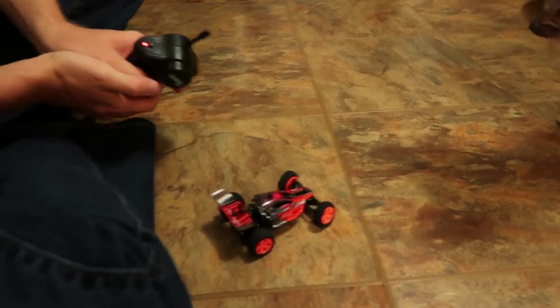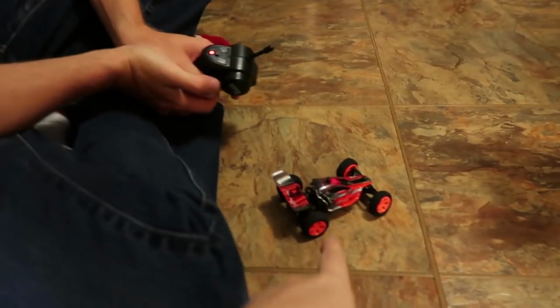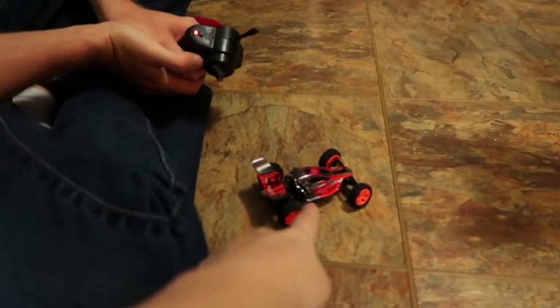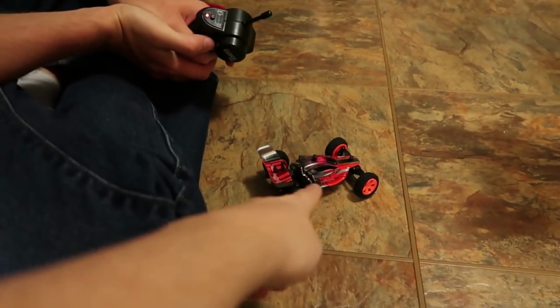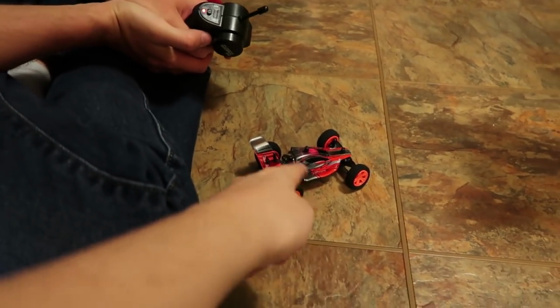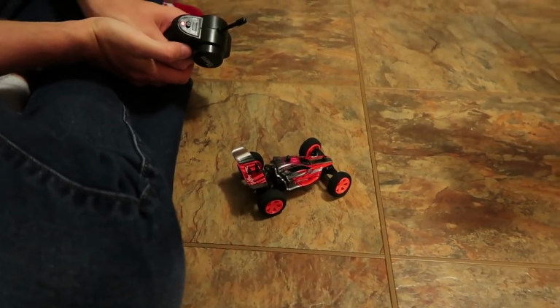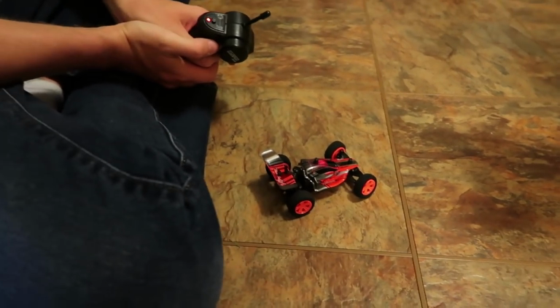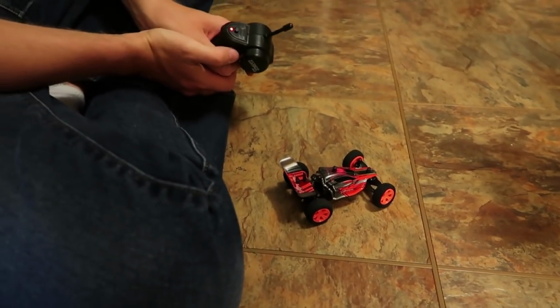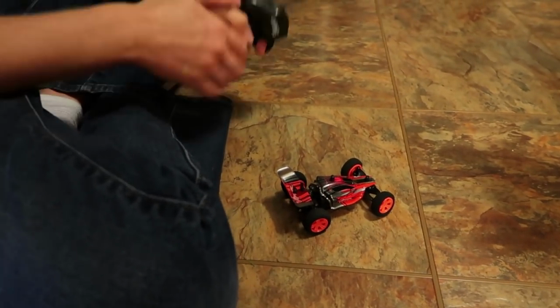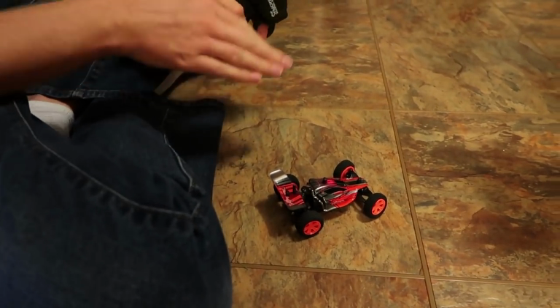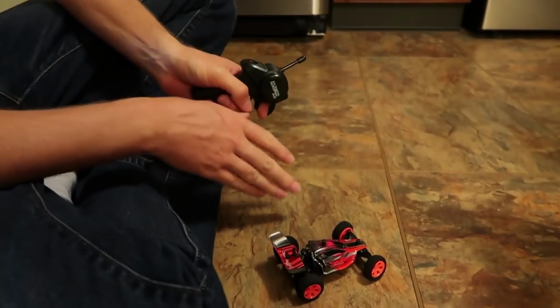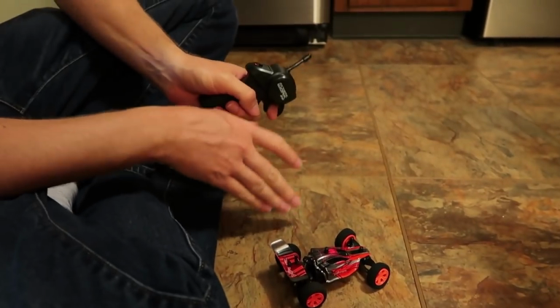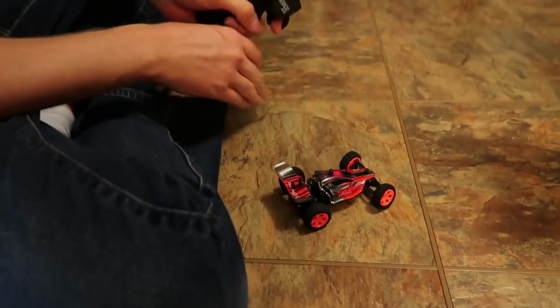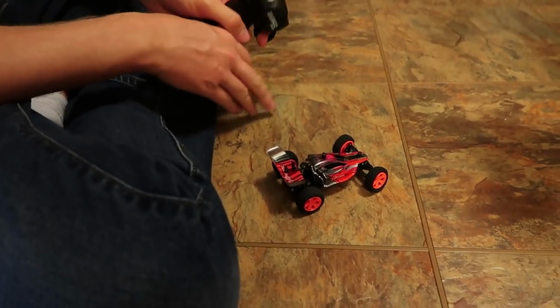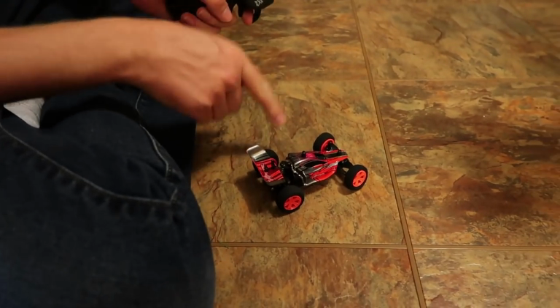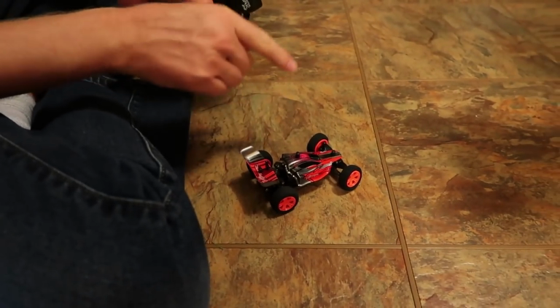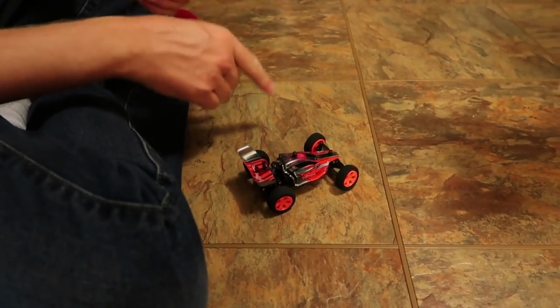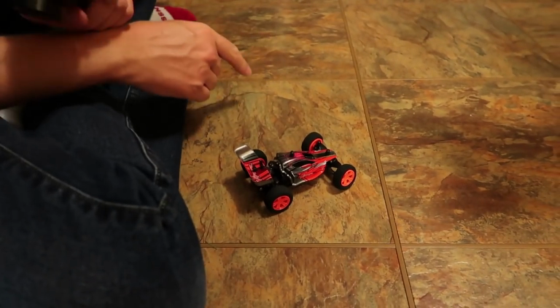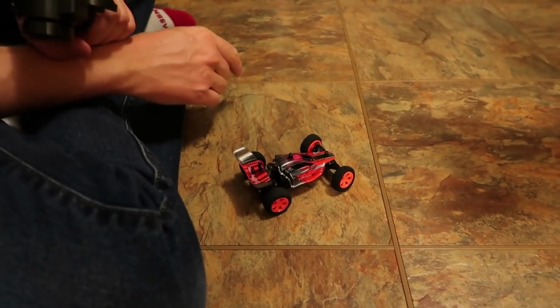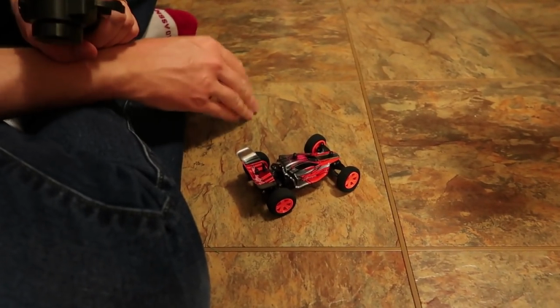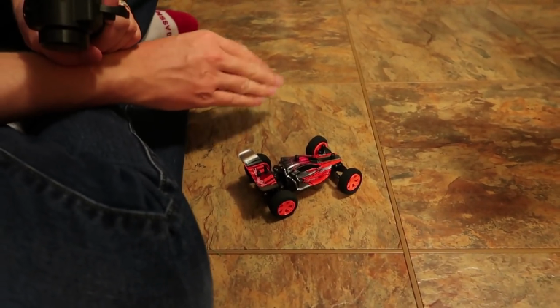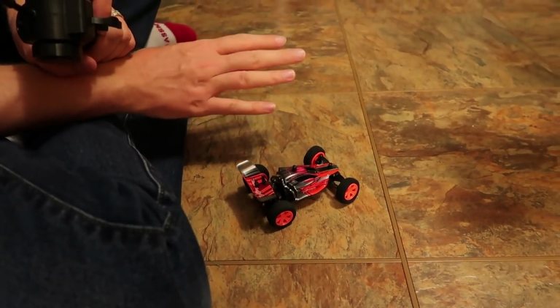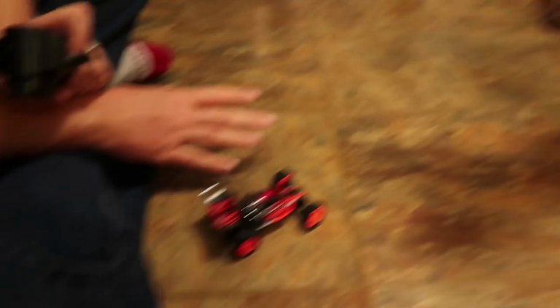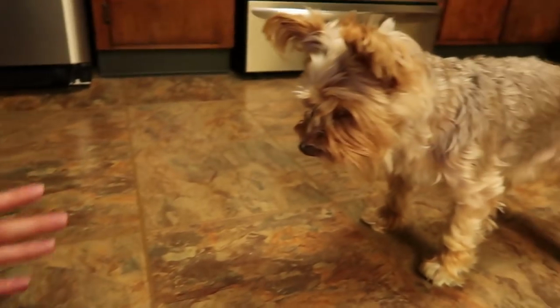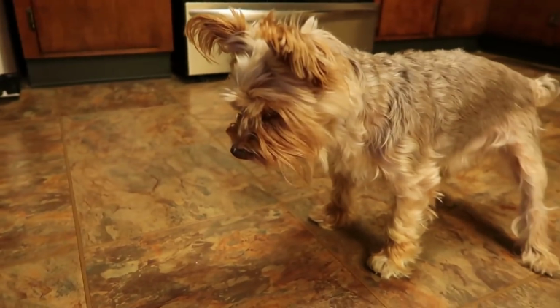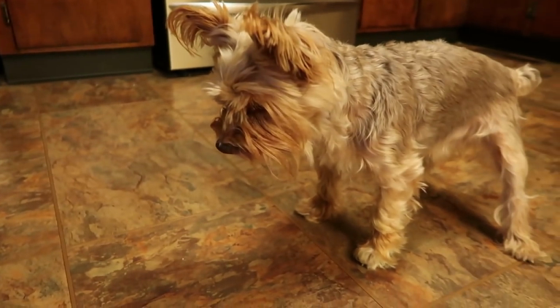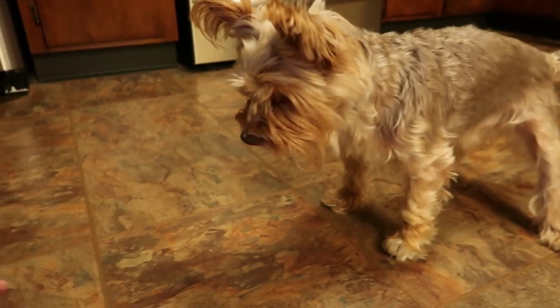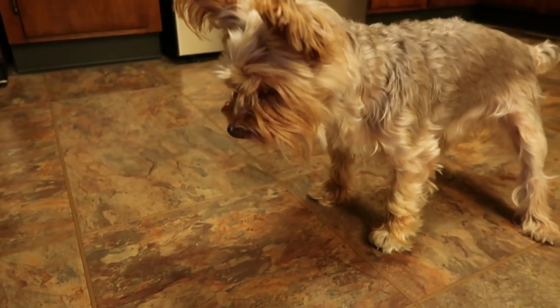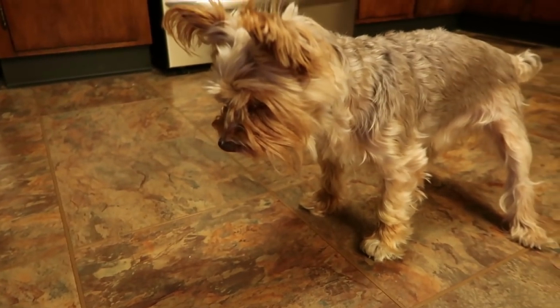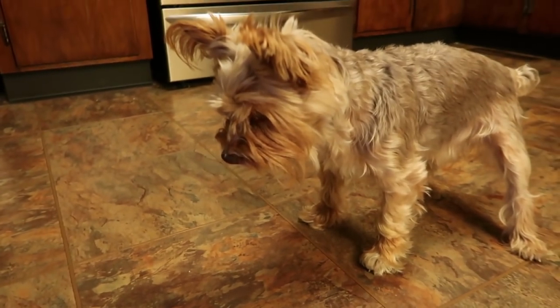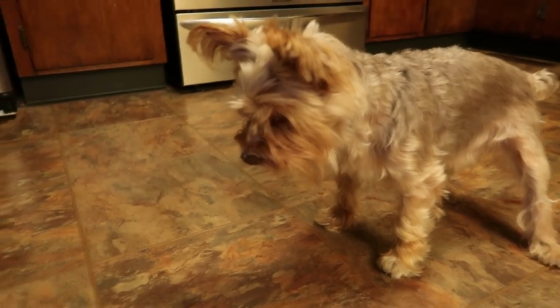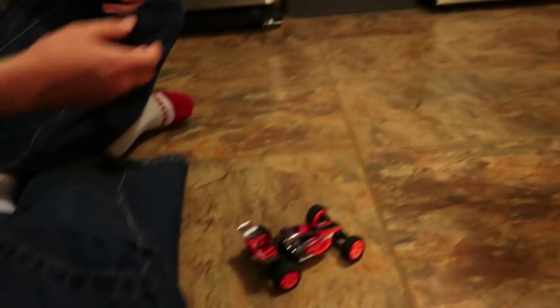A lot of people are taking these and making them FPV — Chad Foamy Ninja does a lot of that. If you guys don't like happy life-loving doggies, then you're not going to like the rest of this video.